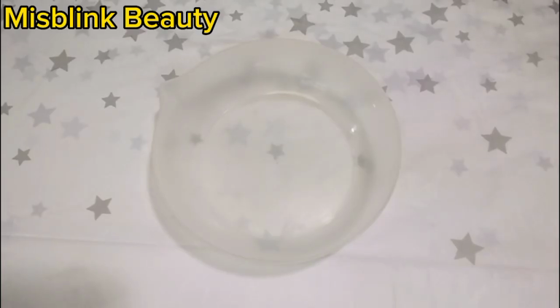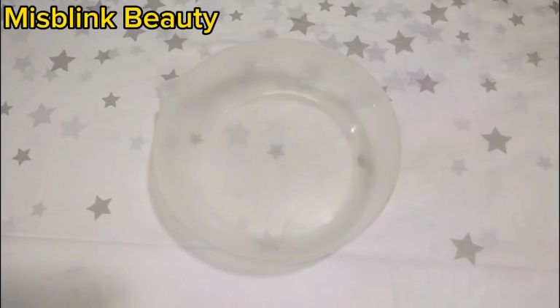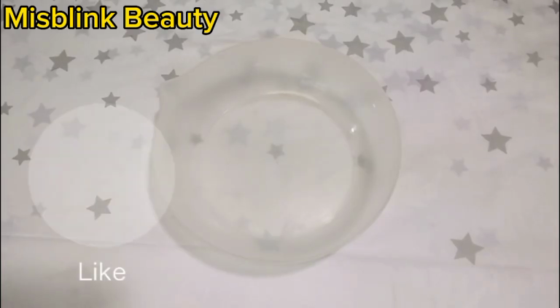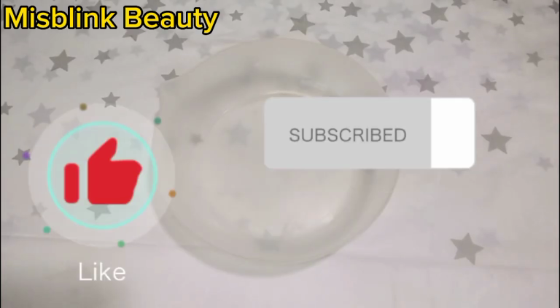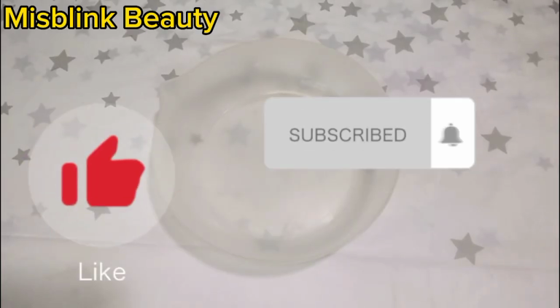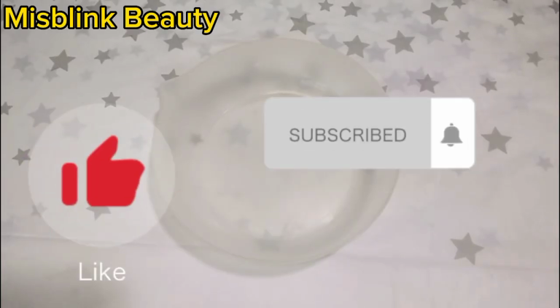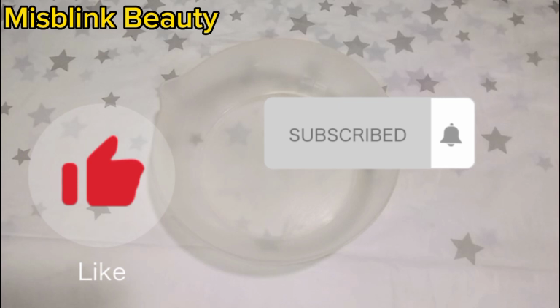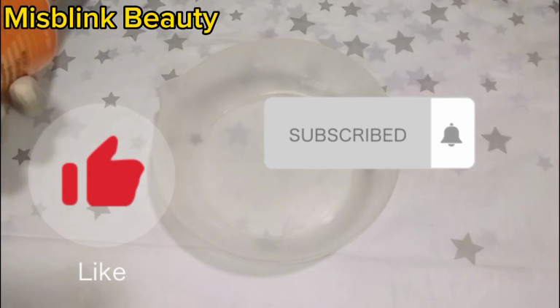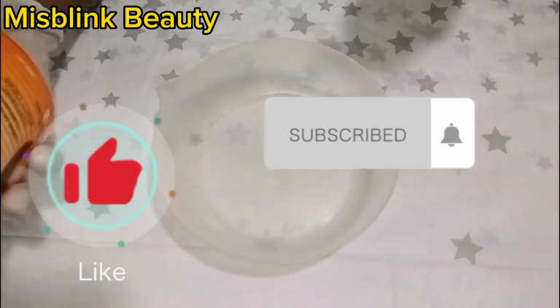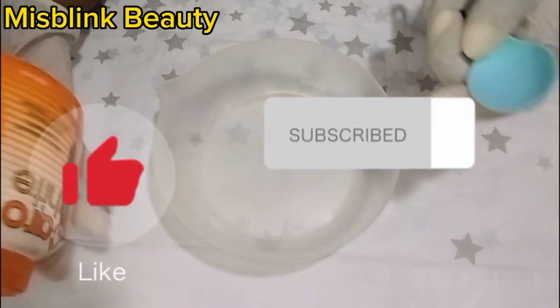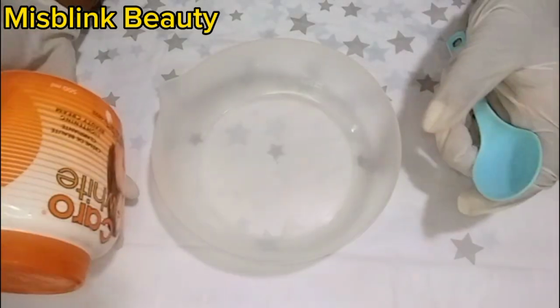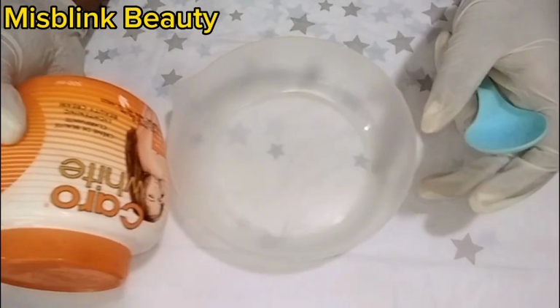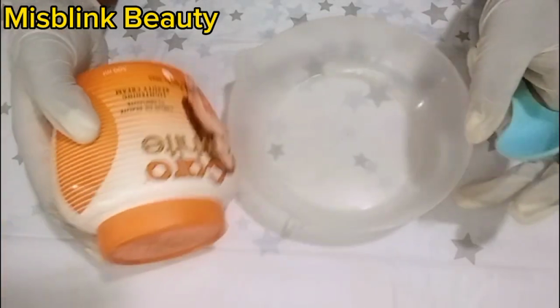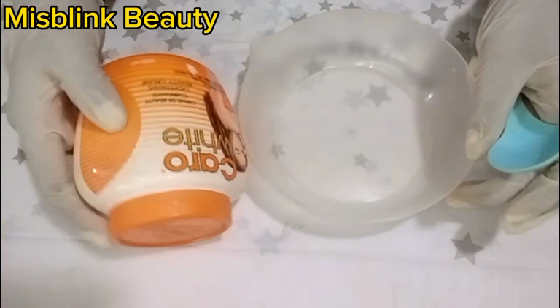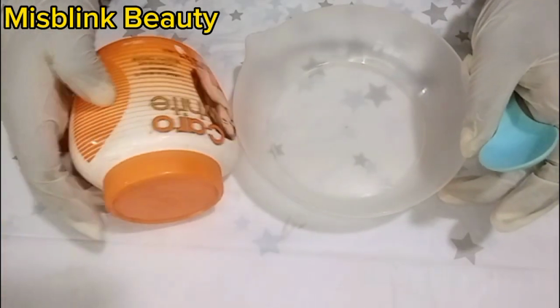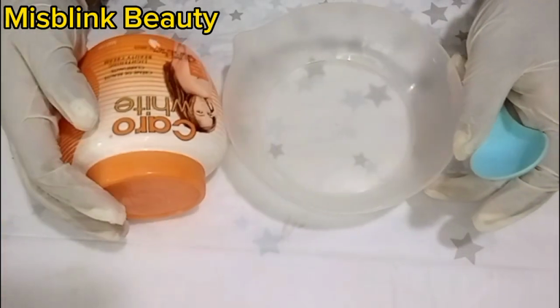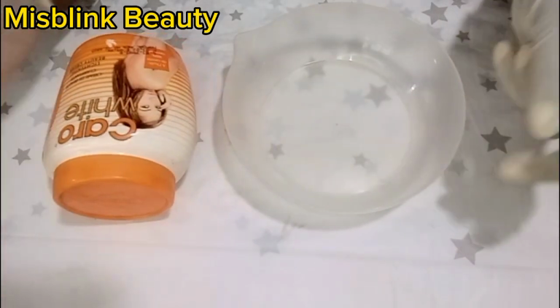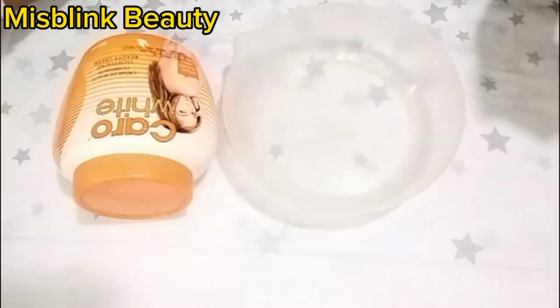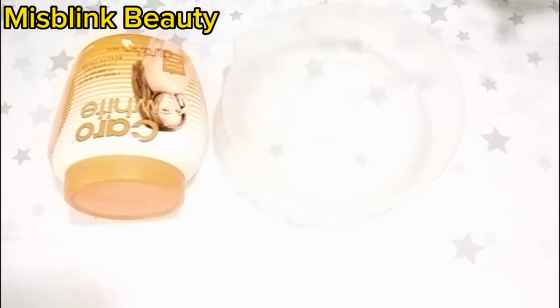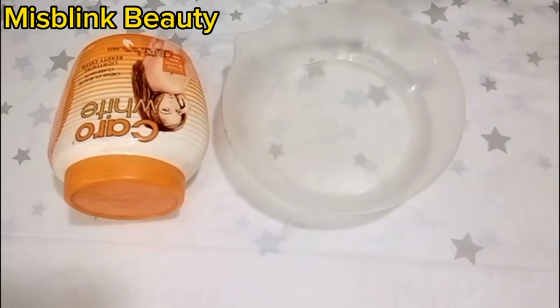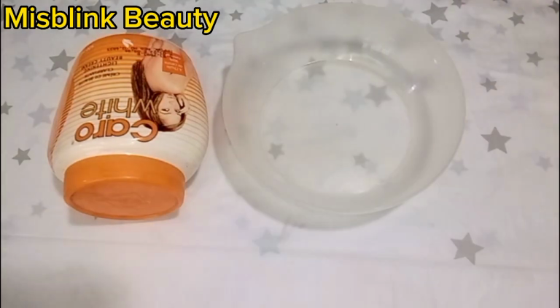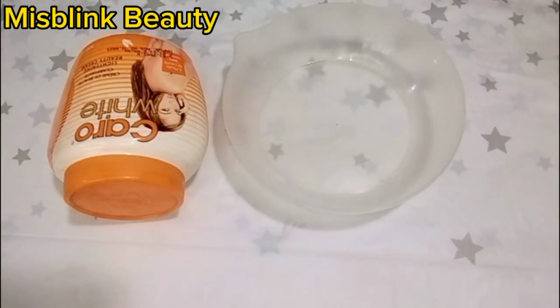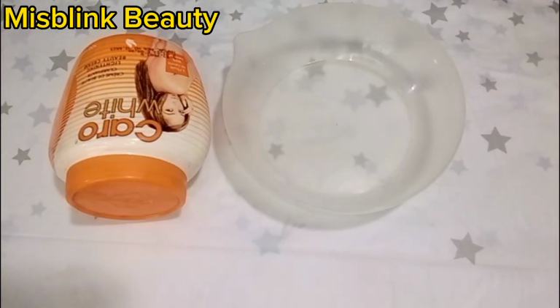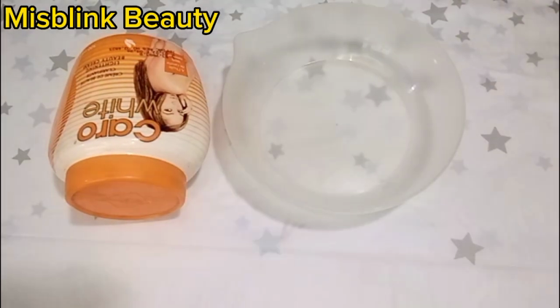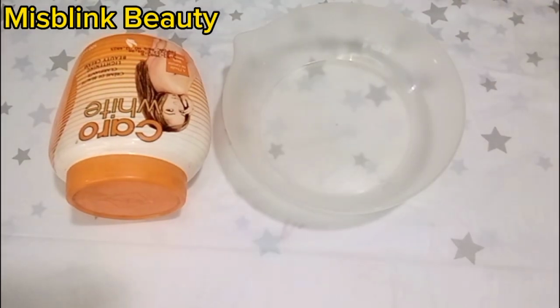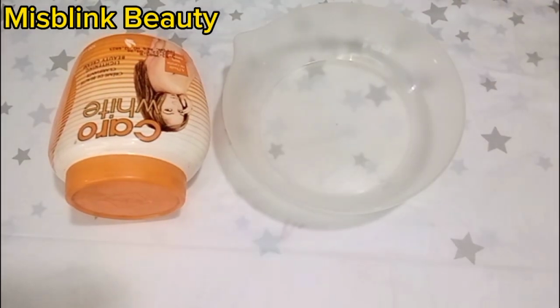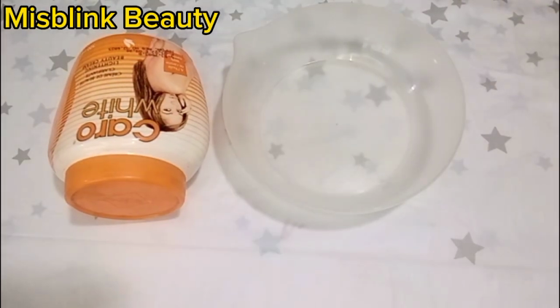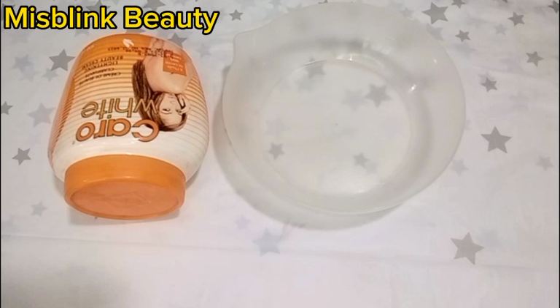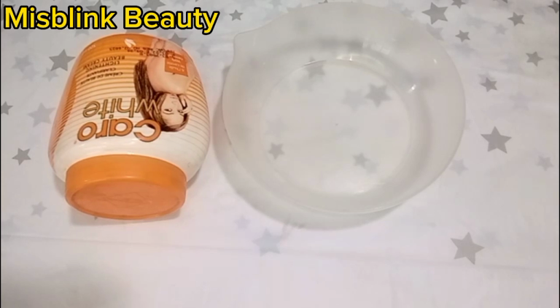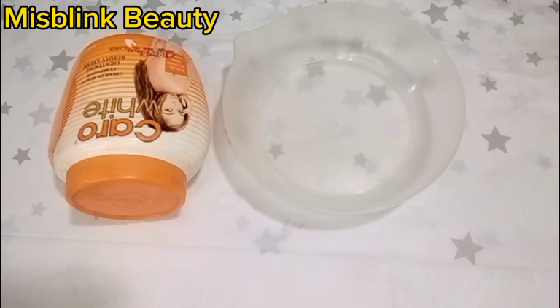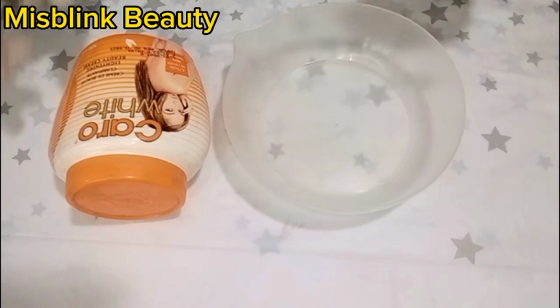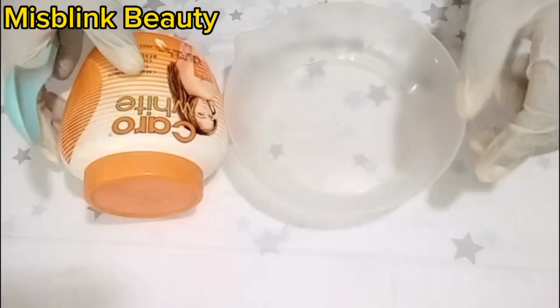Hello guys, welcome back to my channel. Please do like, subscribe, and get notified. In today's video I will be showing you how to mix Carol White cream without any side effects.